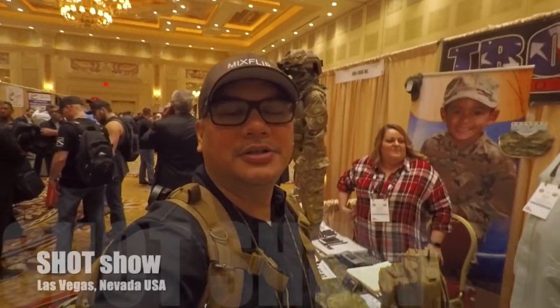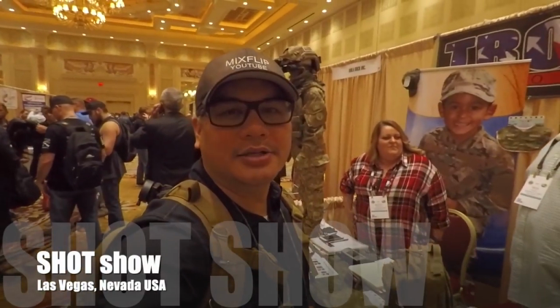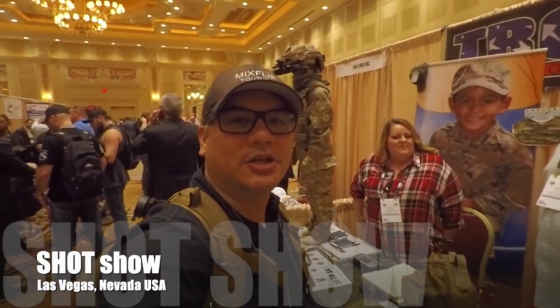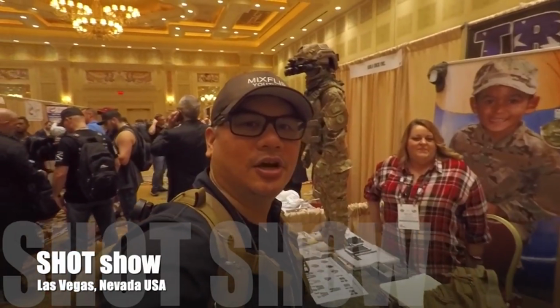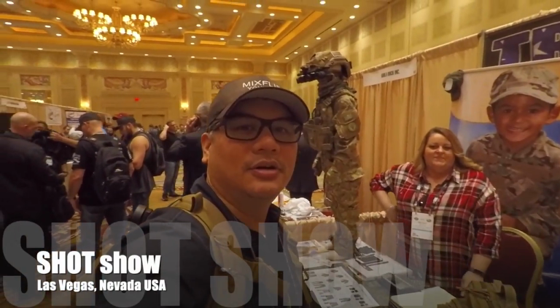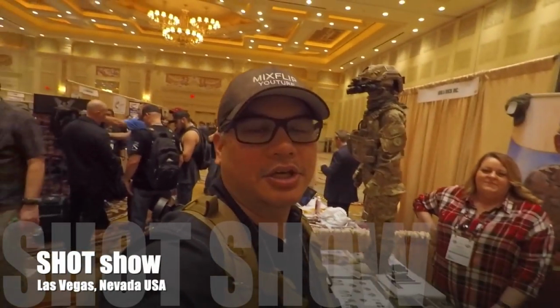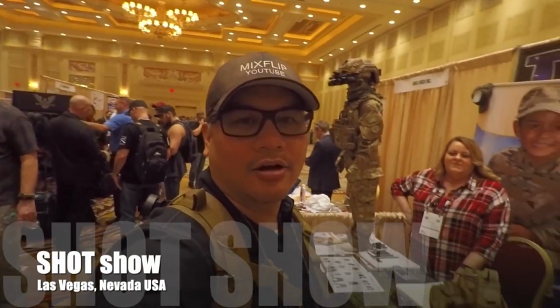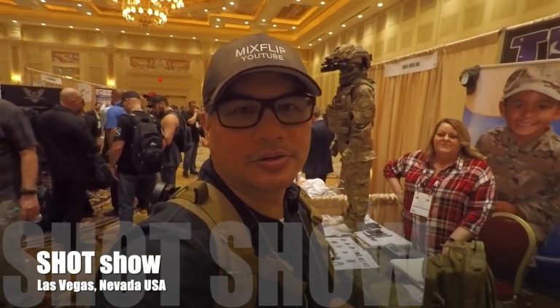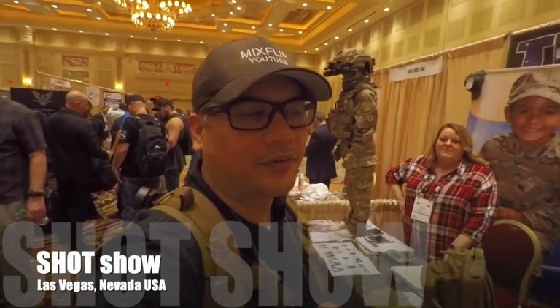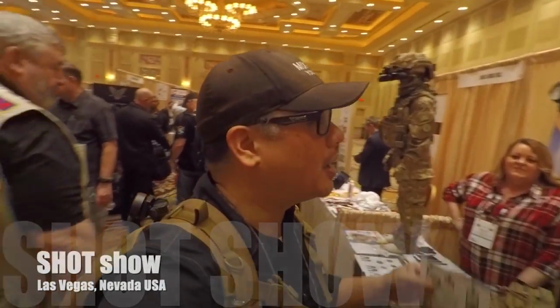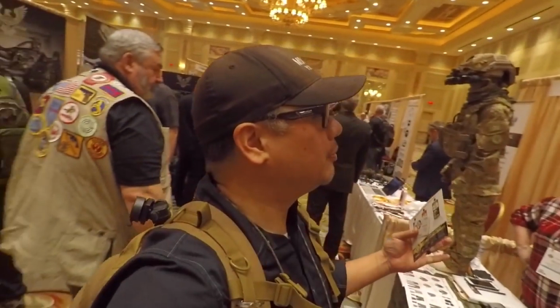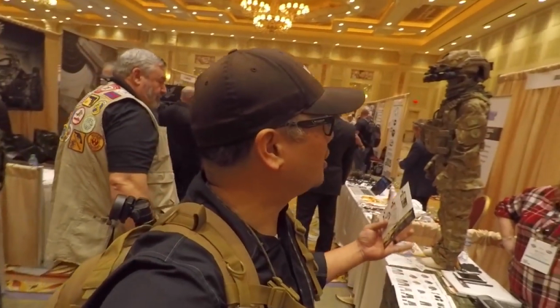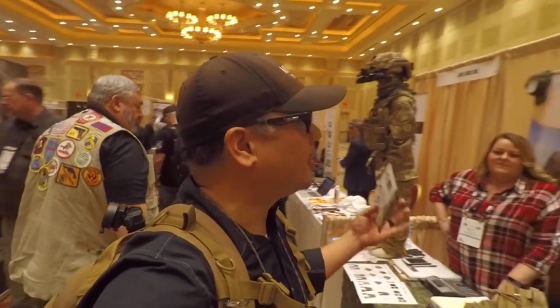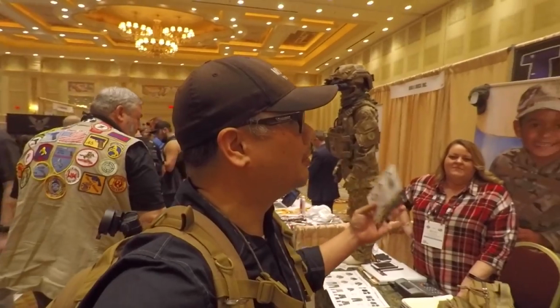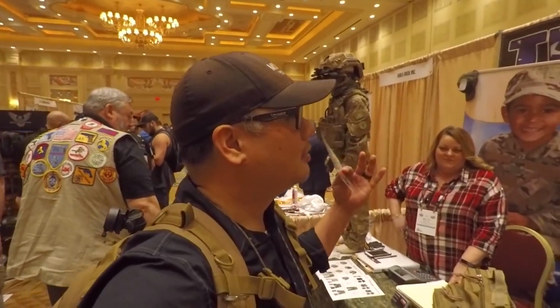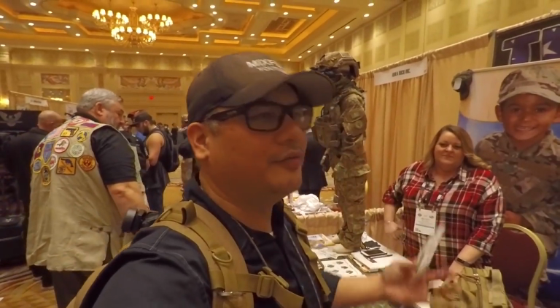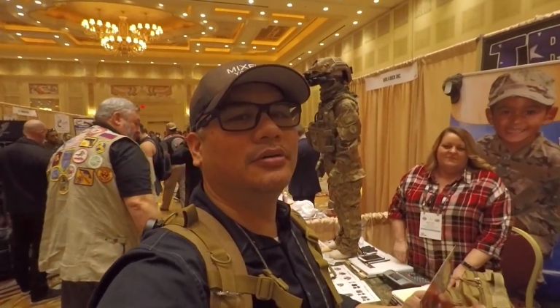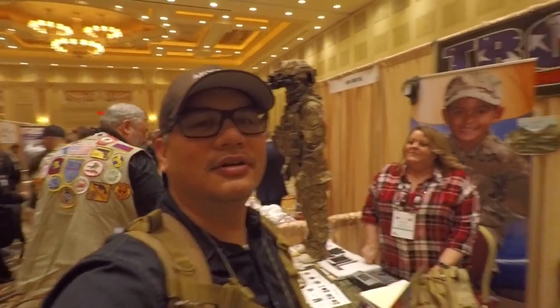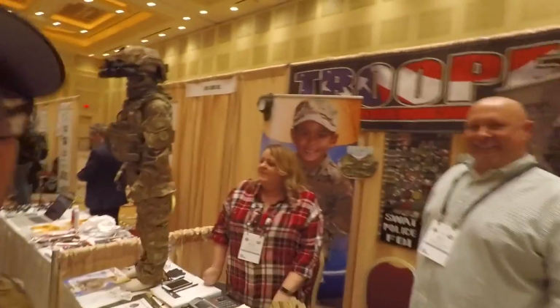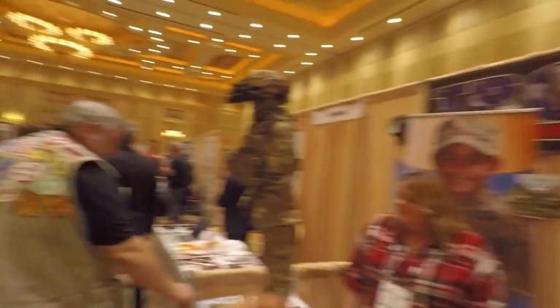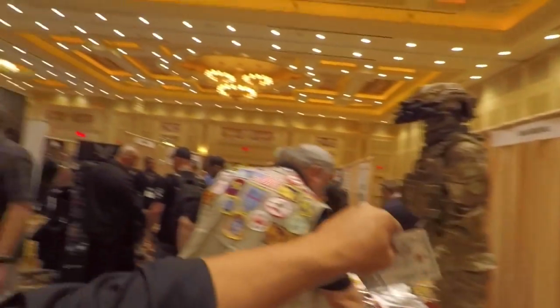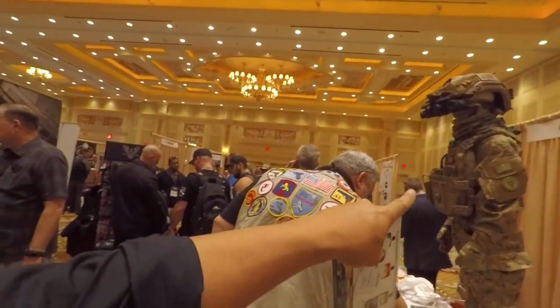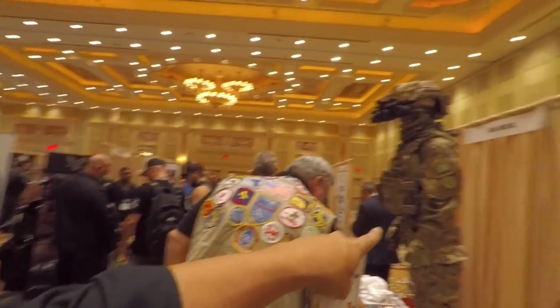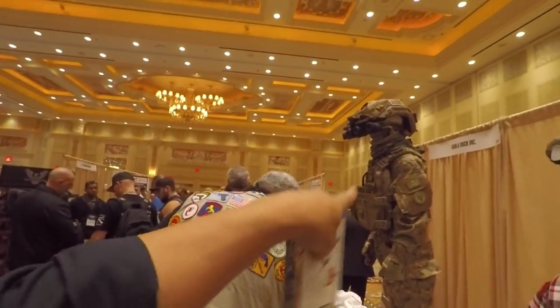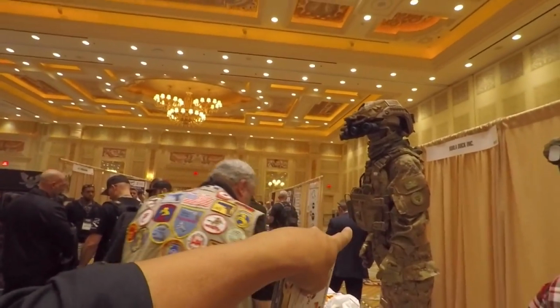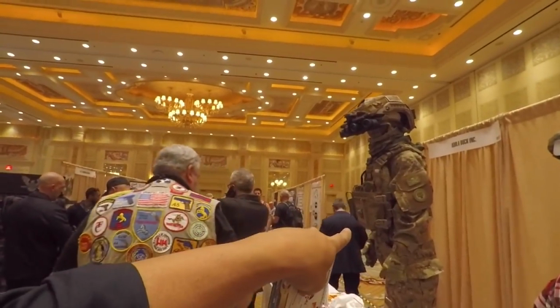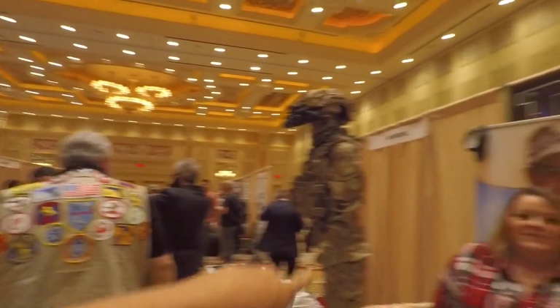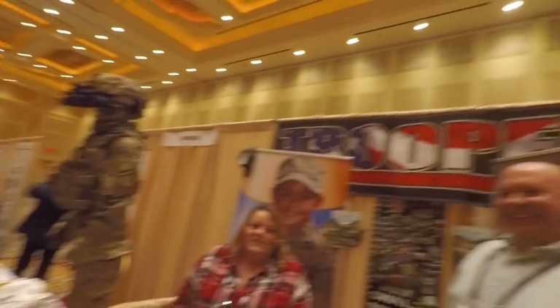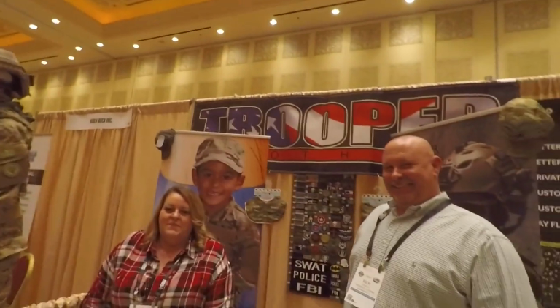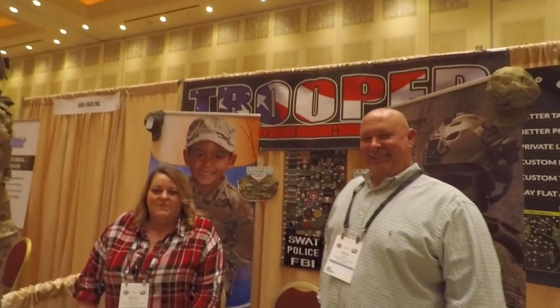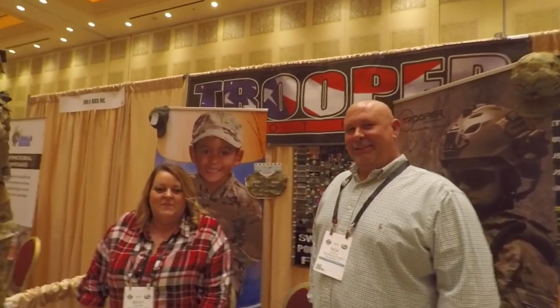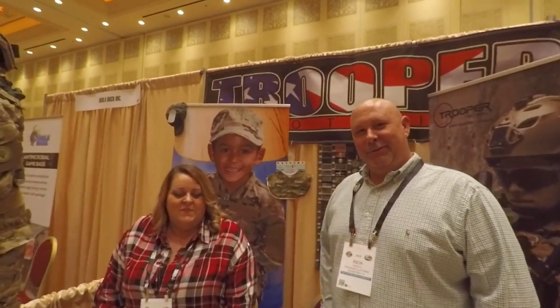What's up guys, I'm at SHOT Show checking out all the cool stuff in the pop-up preview, and this caught my eye because I got three kids of my own. Go ahead guys, tell us who you are and what you got.